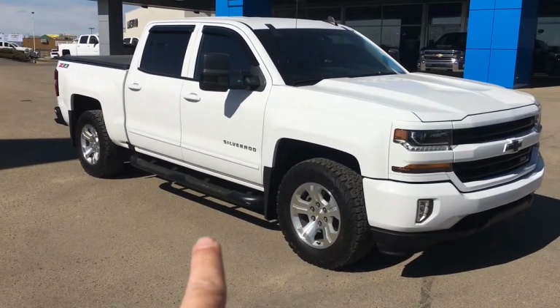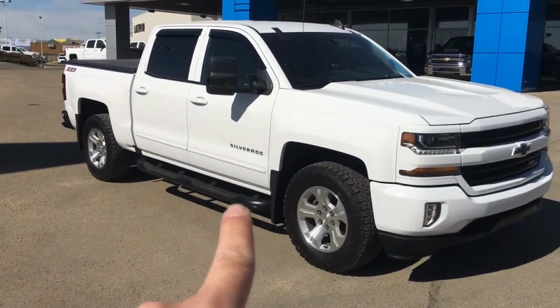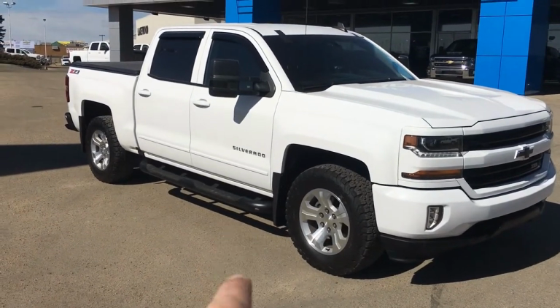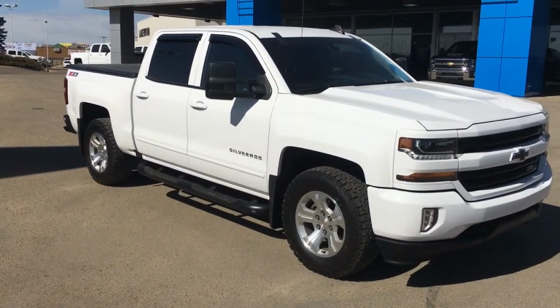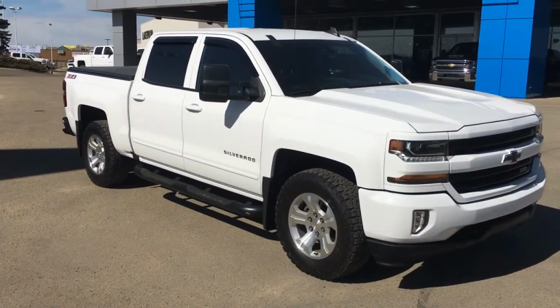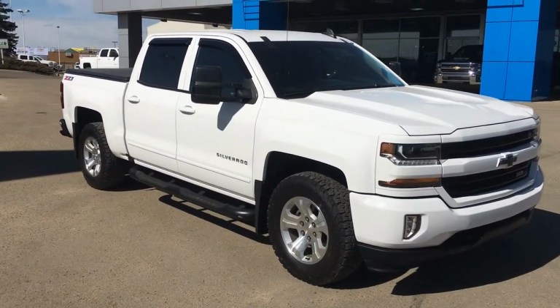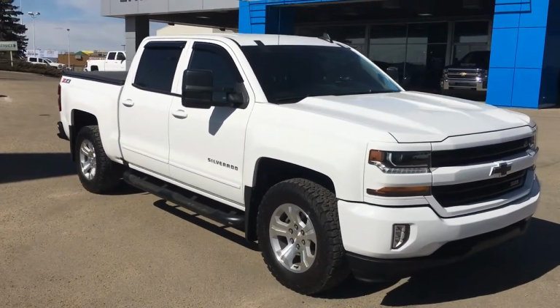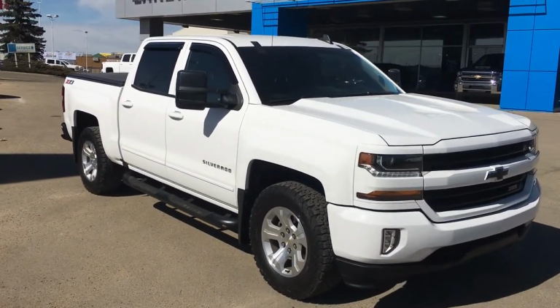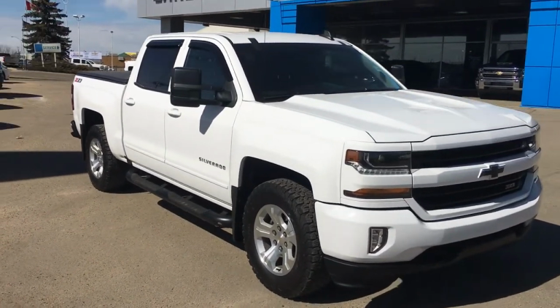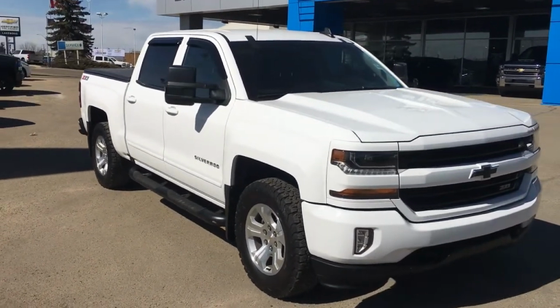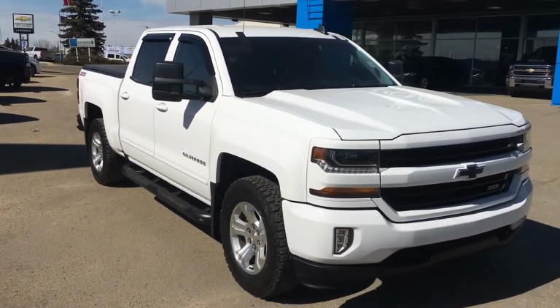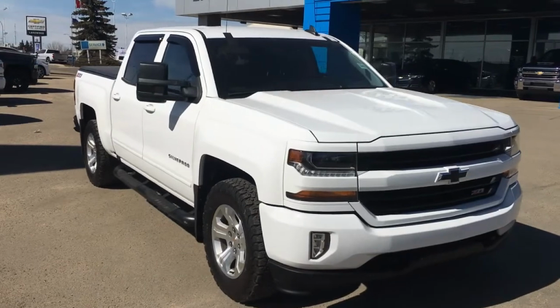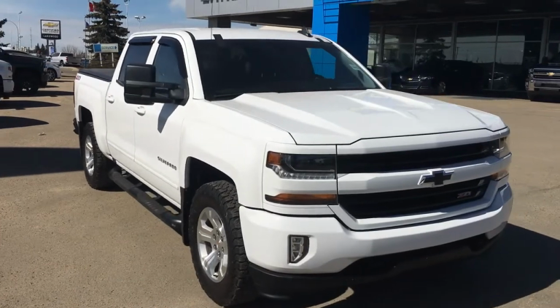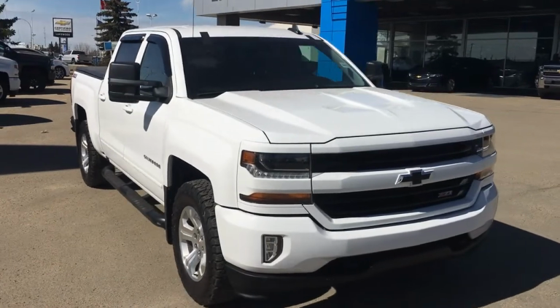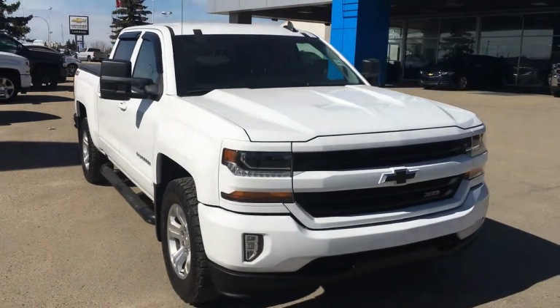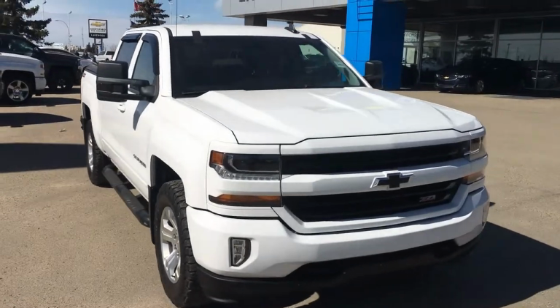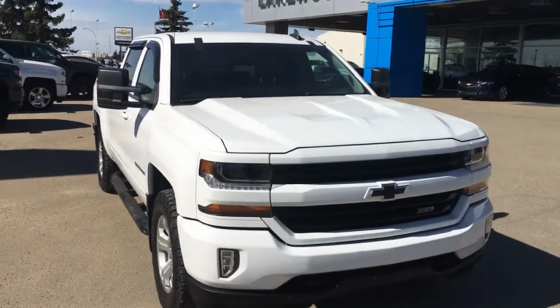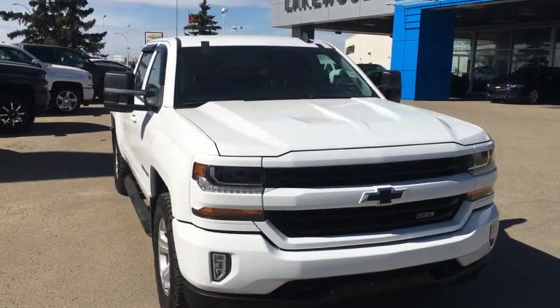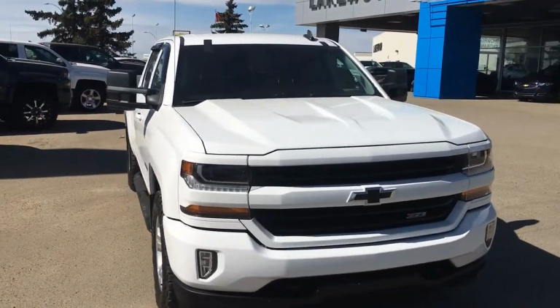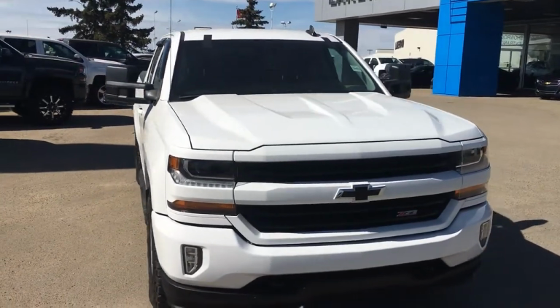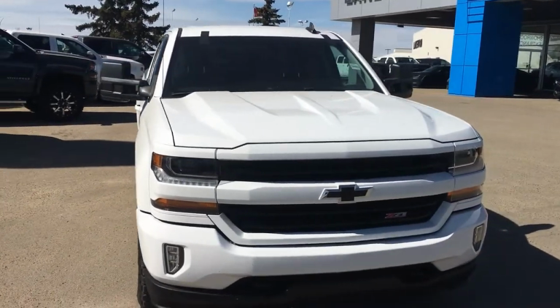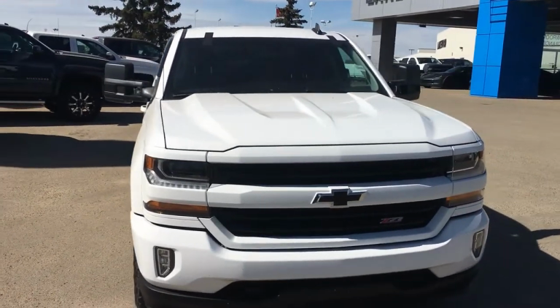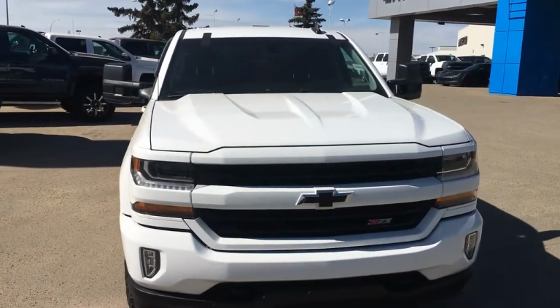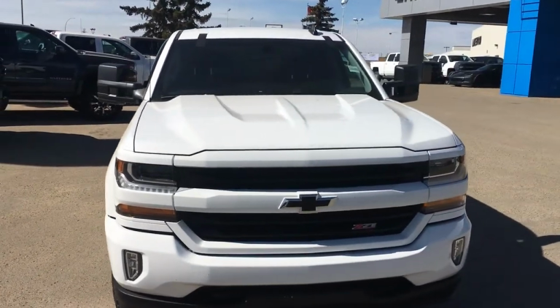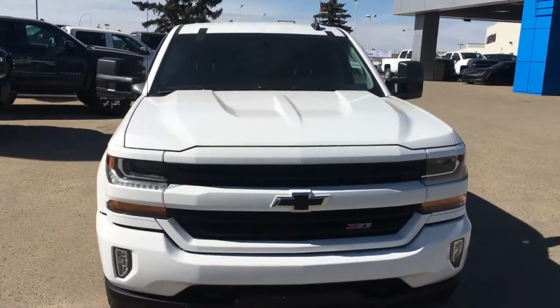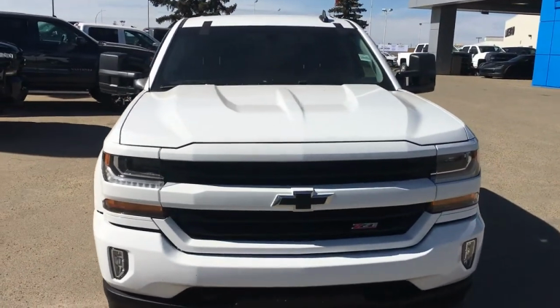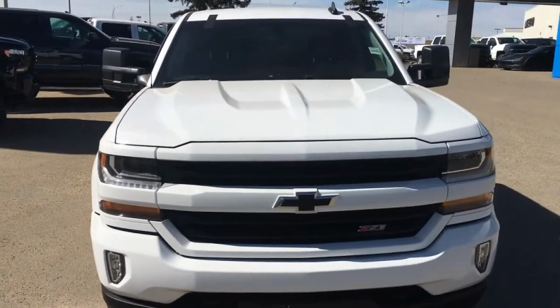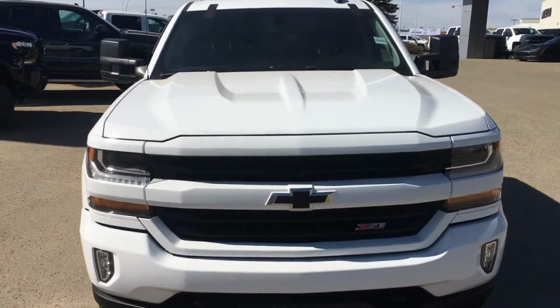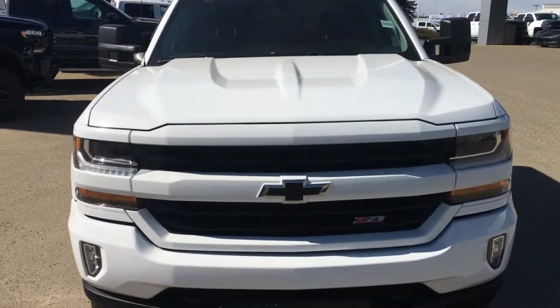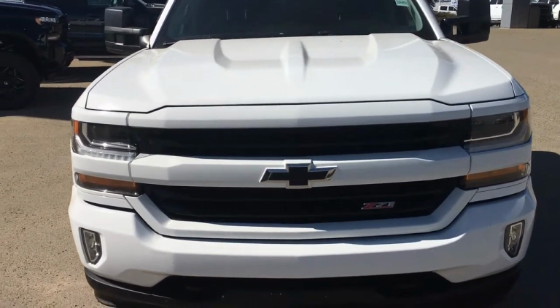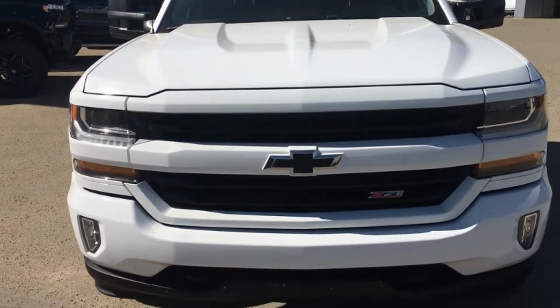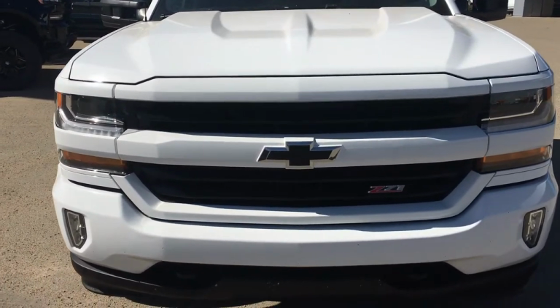Starting off, it does have those custom step assist, but underneath that hood it has a 5.3 liter V8 engine, and that is all connected to a nice six-speed automatic transmission.